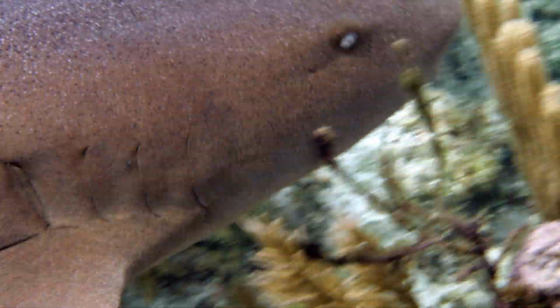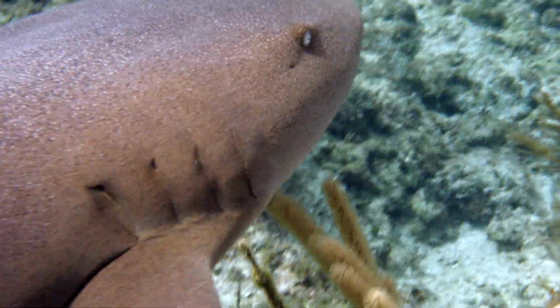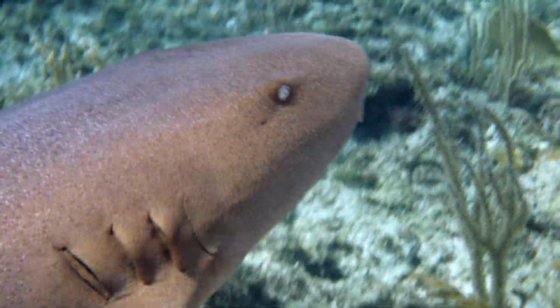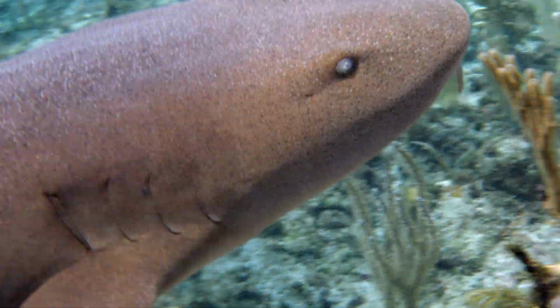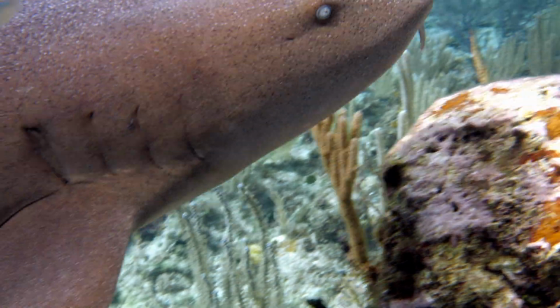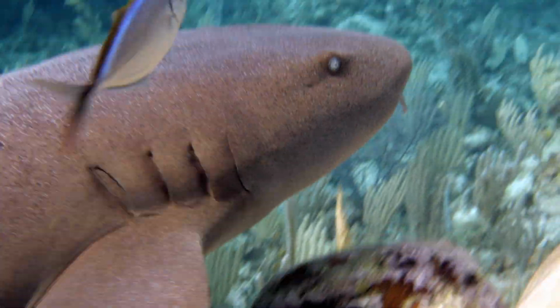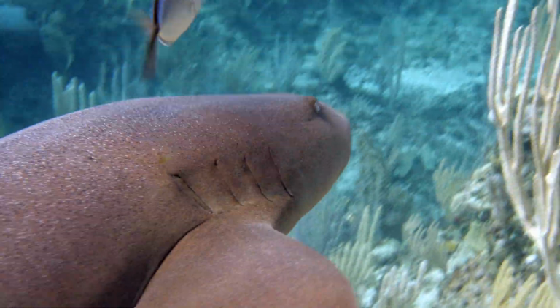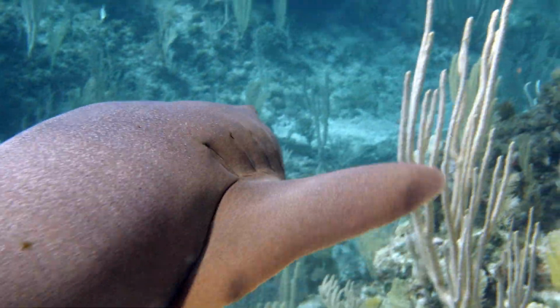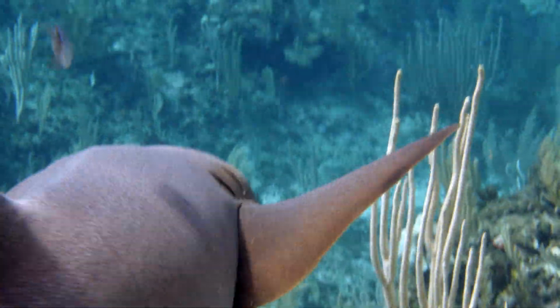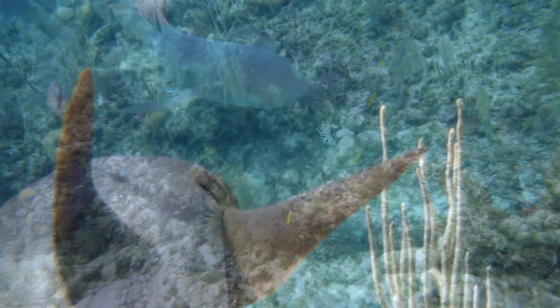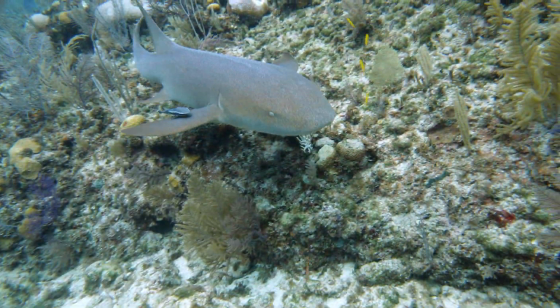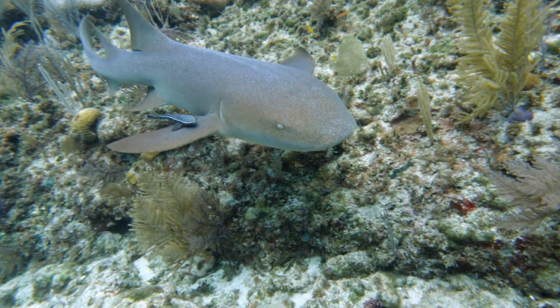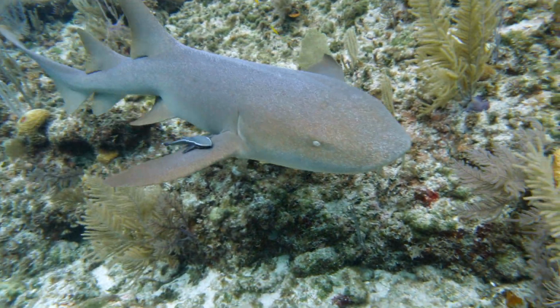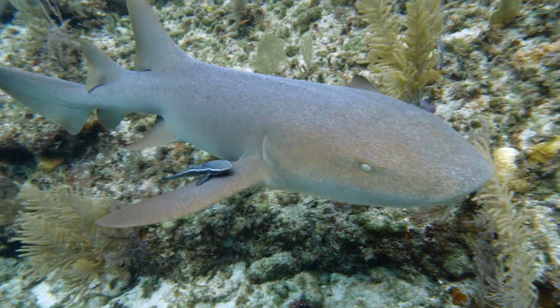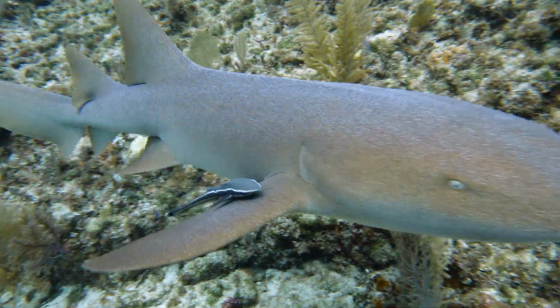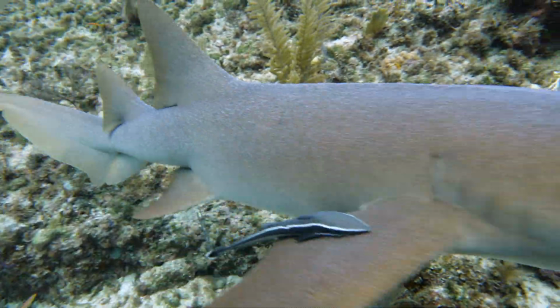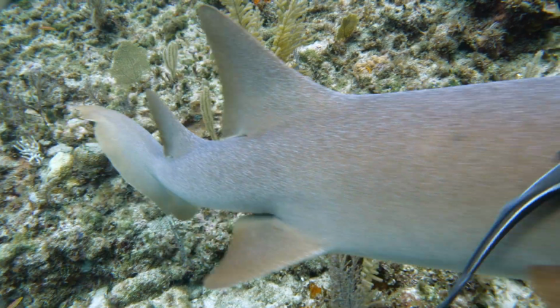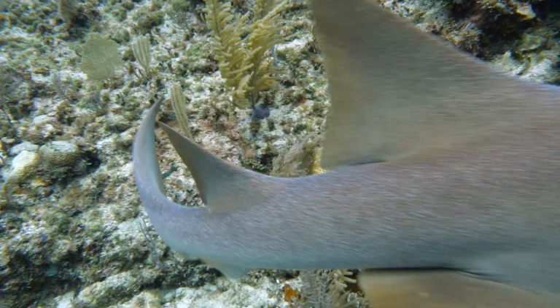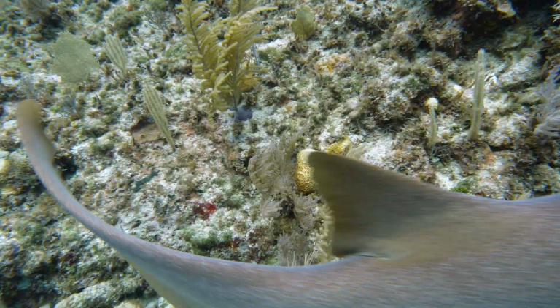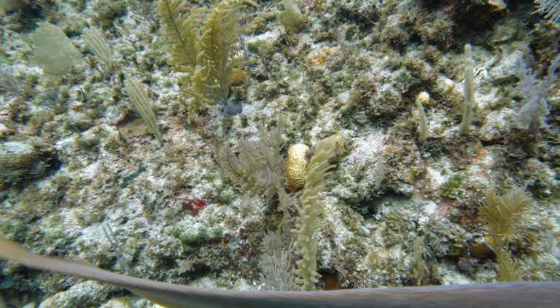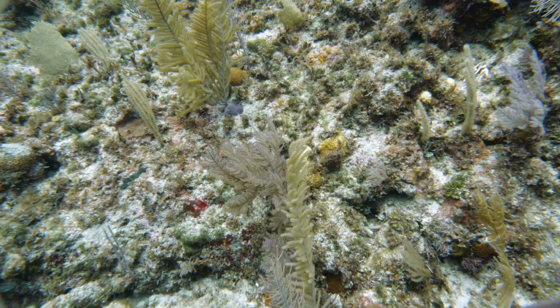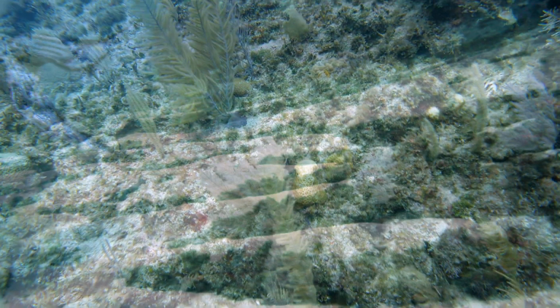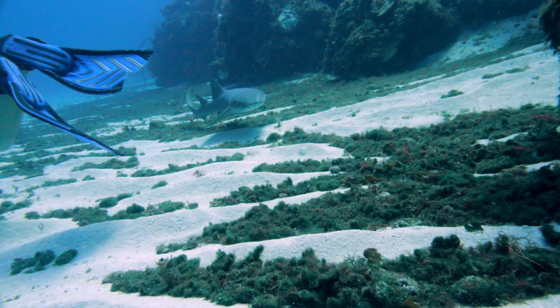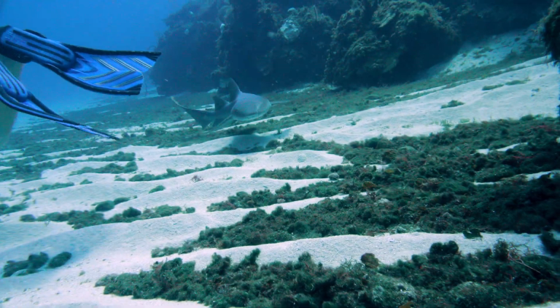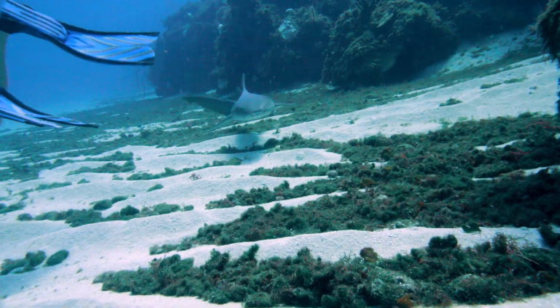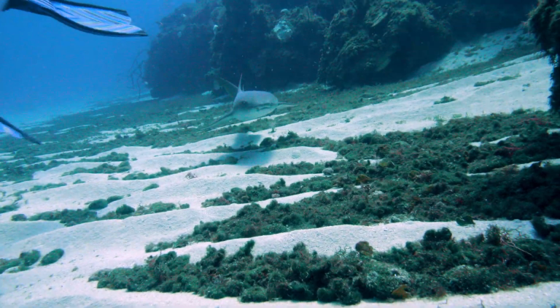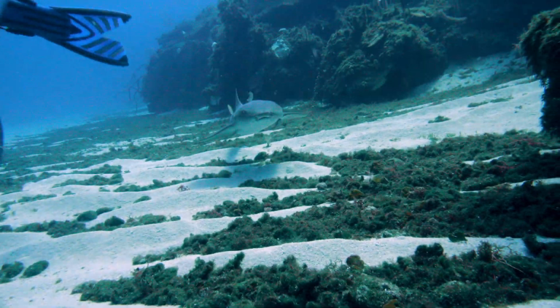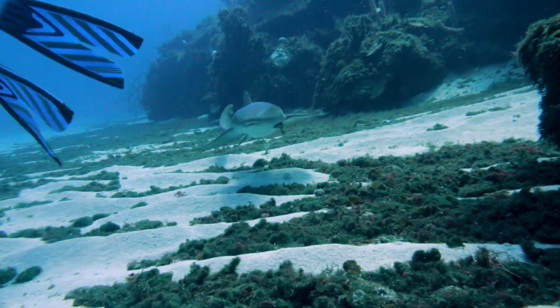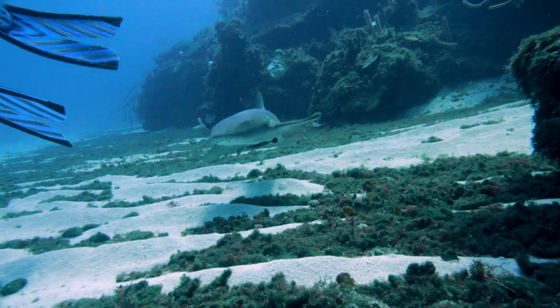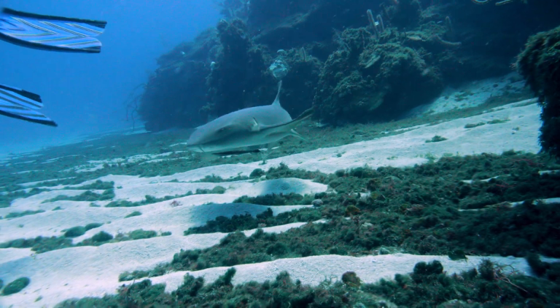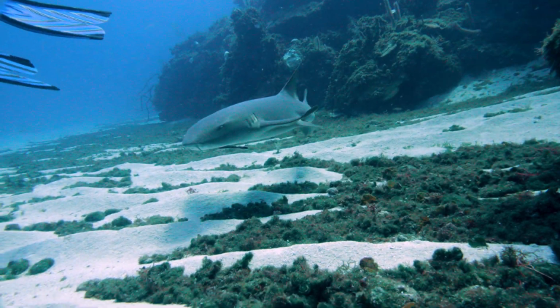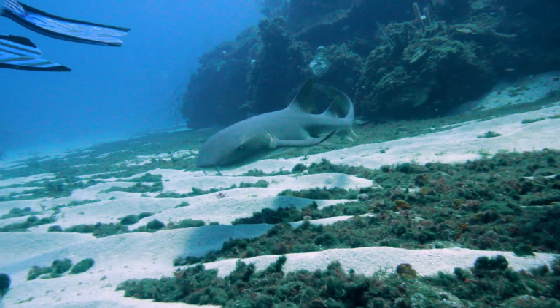This species of nurse shark is found in shallow coastal waters of the tropical west Atlantic as well as in the eastern Atlantic. Nurse sharks are bottom dwellers. Juveniles generally inhabit shallow reefs, while adults may venture to deeper reefs — they do not inhabit the open ocean.